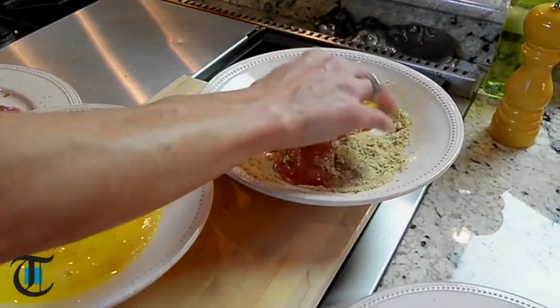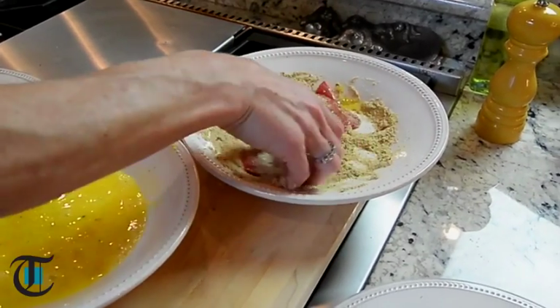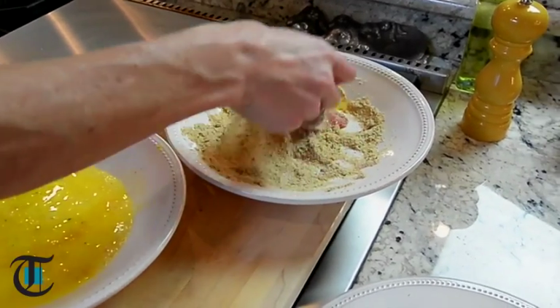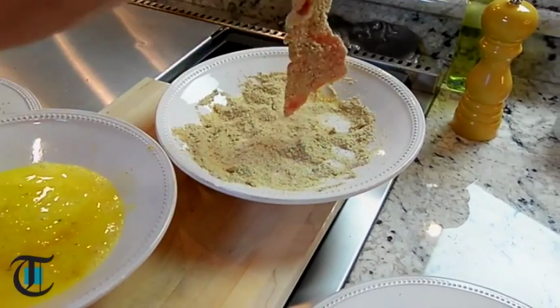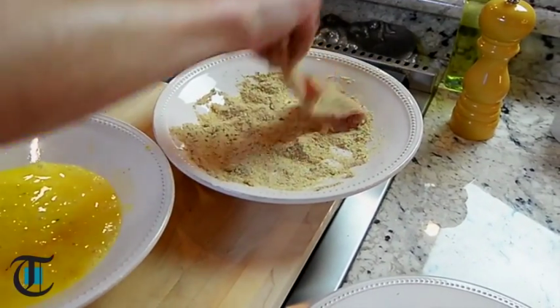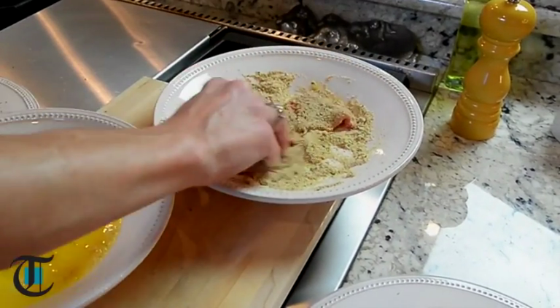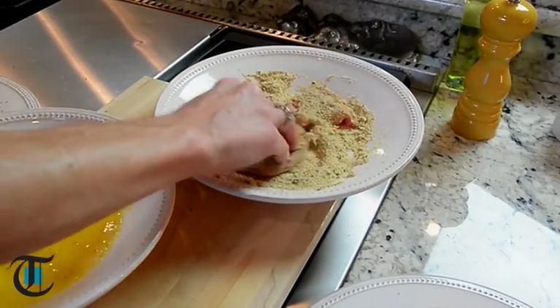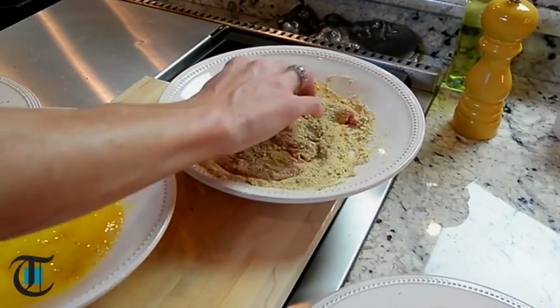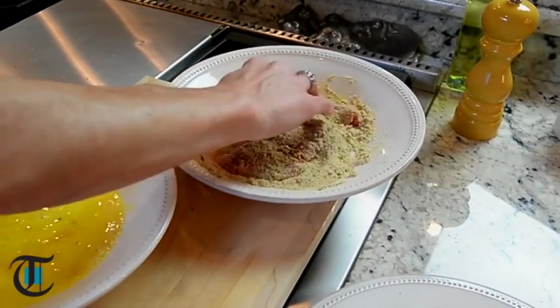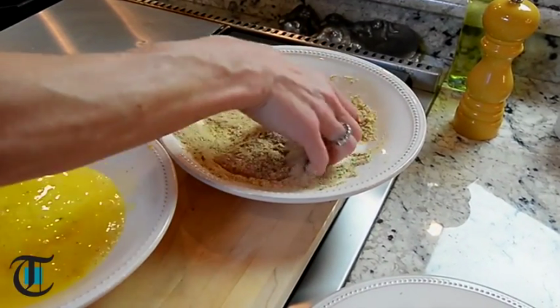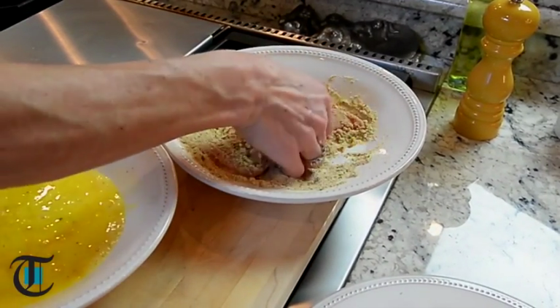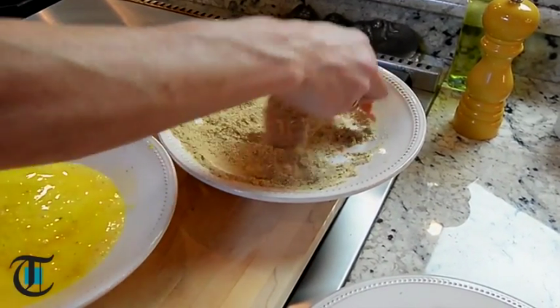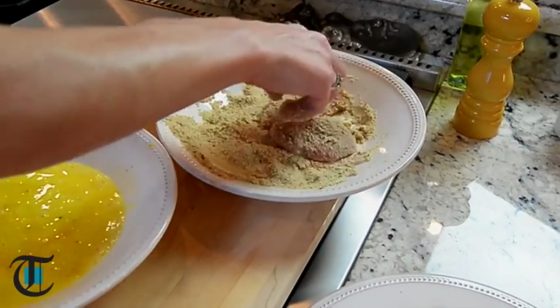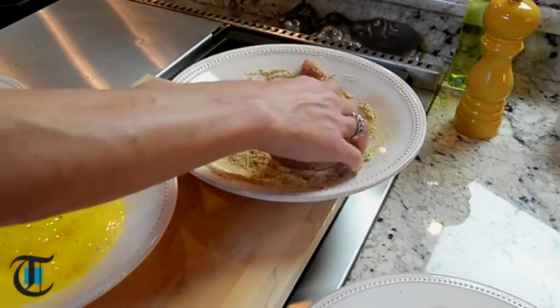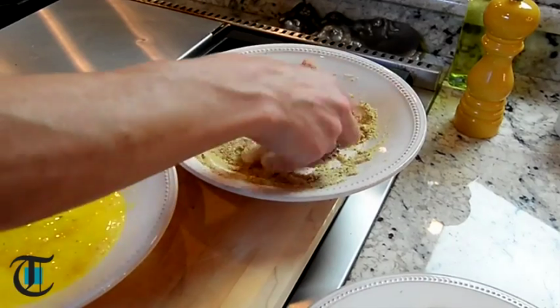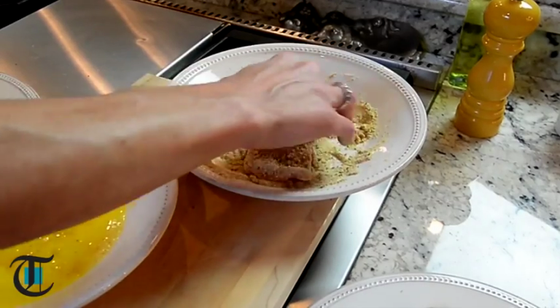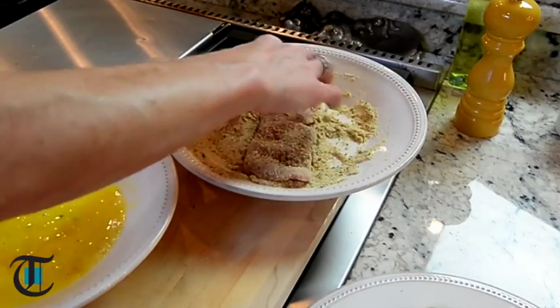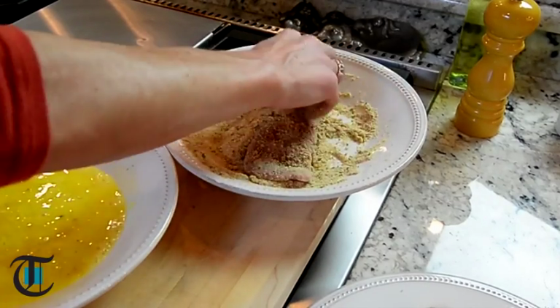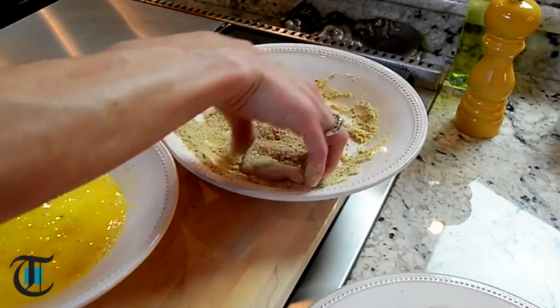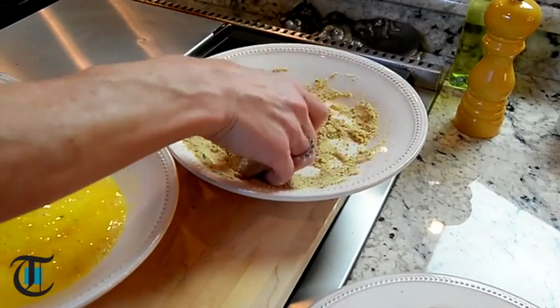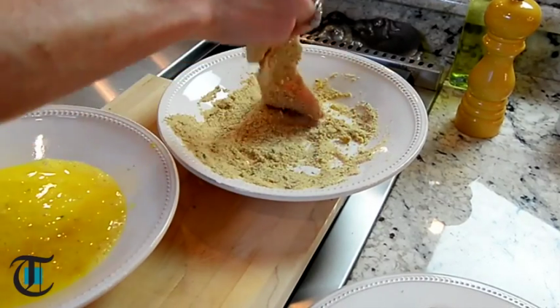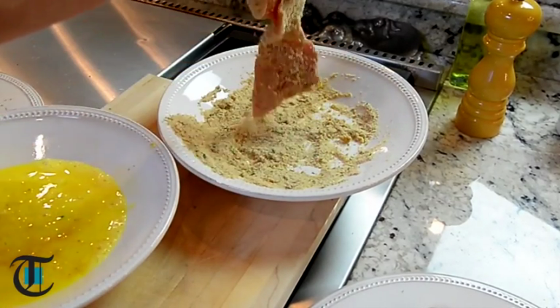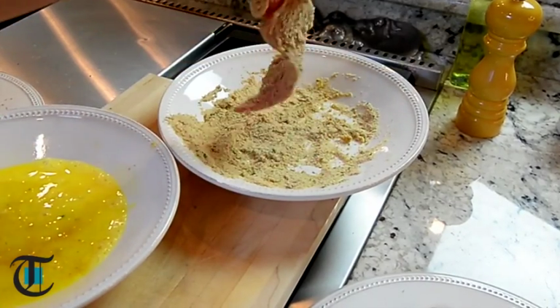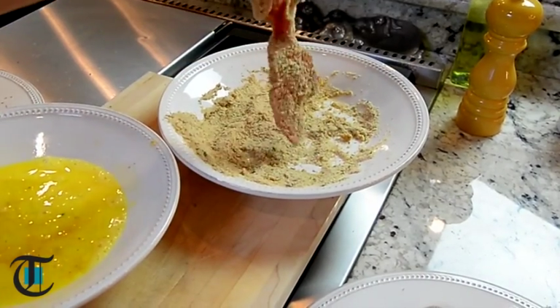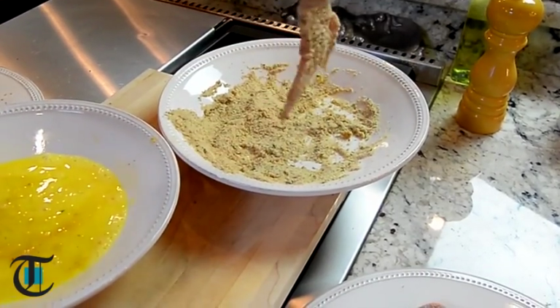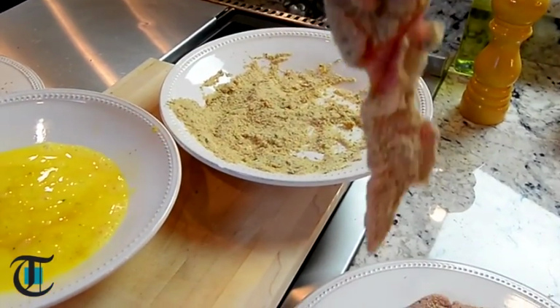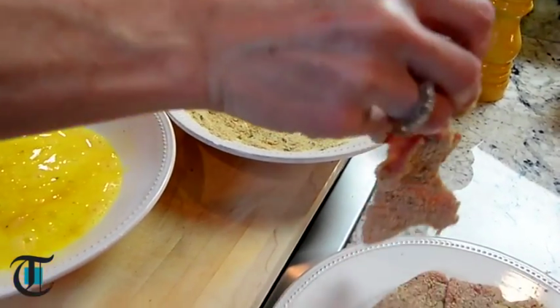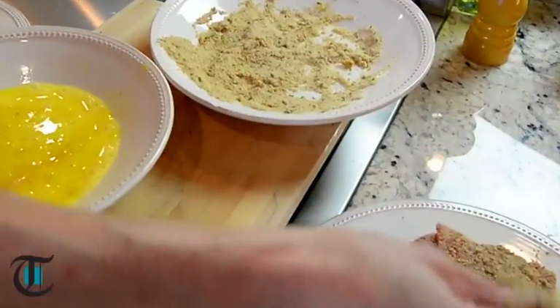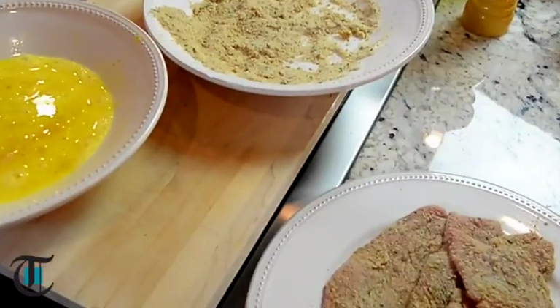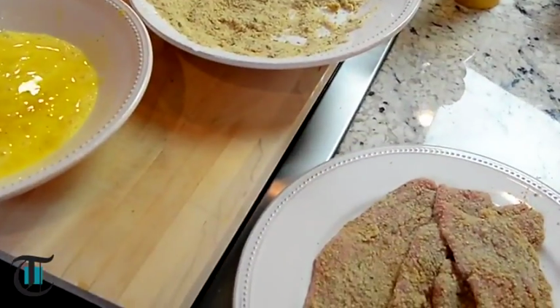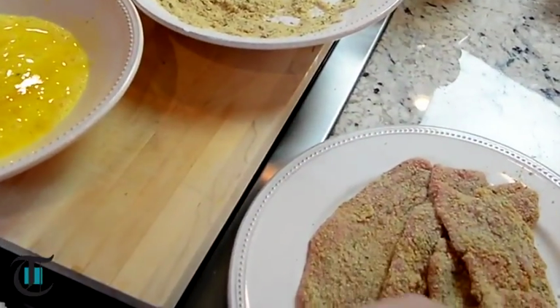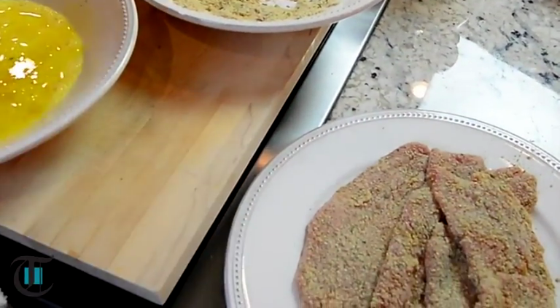This is really easy. And then finish it with my favorite — lemons. You could do this a half hour in advance, put it in your refrigerator, and that way it will create a nice crust. It won't crack.